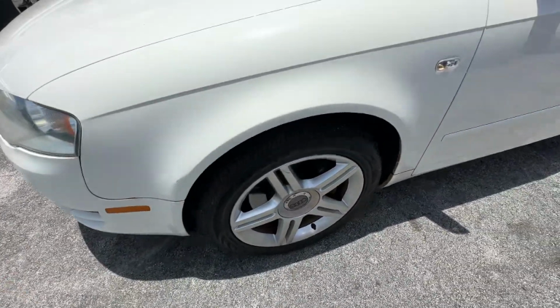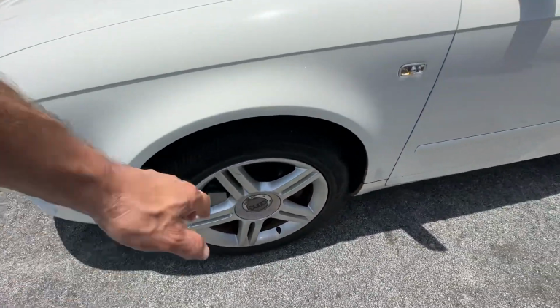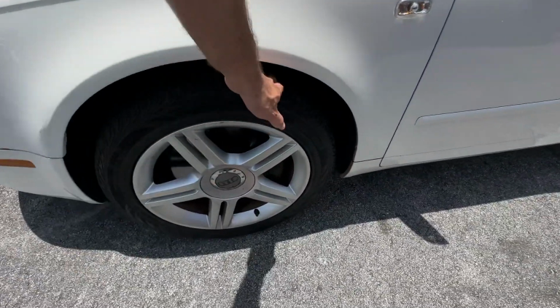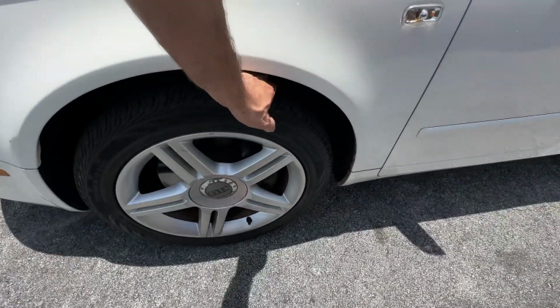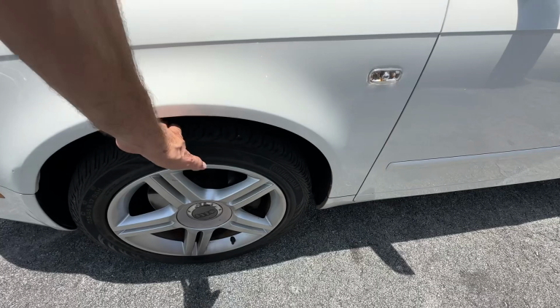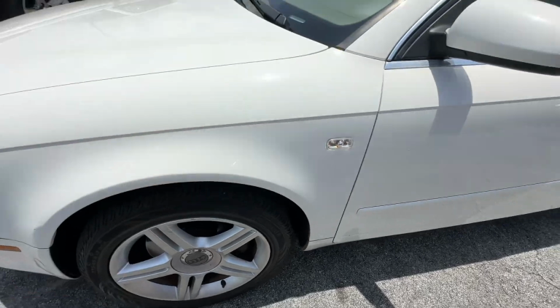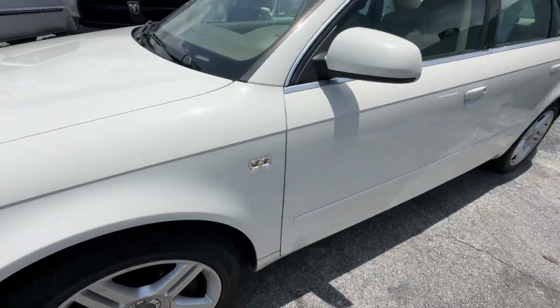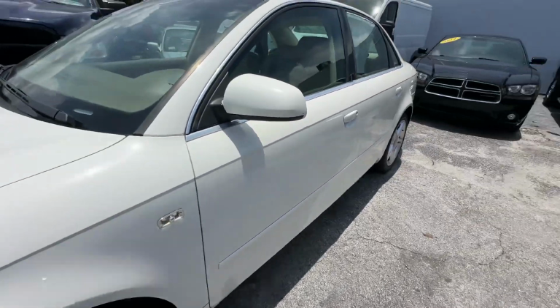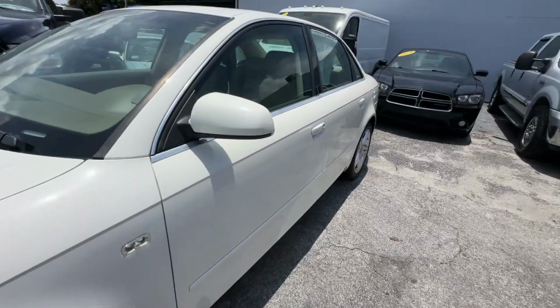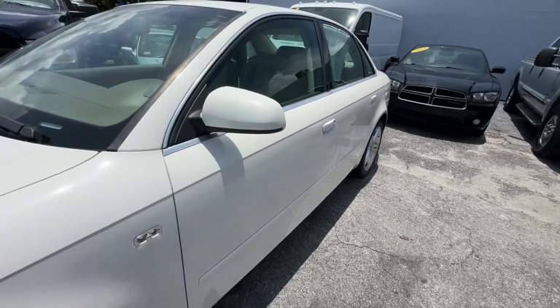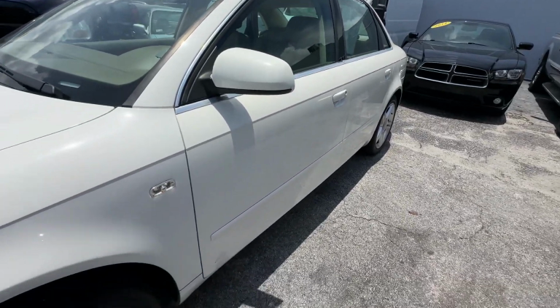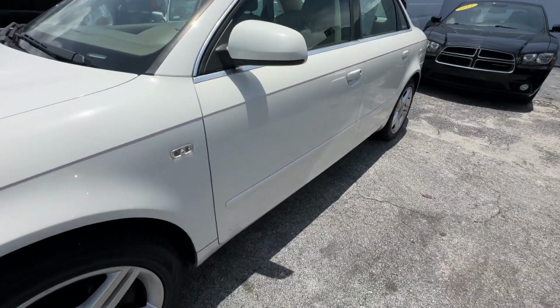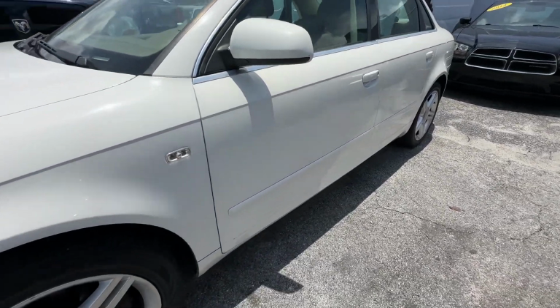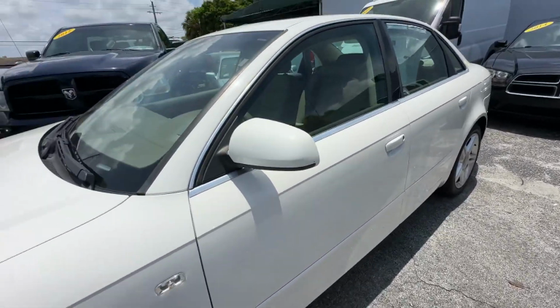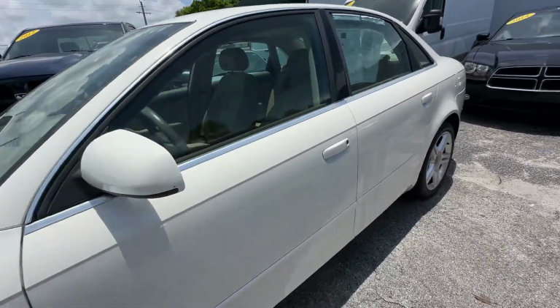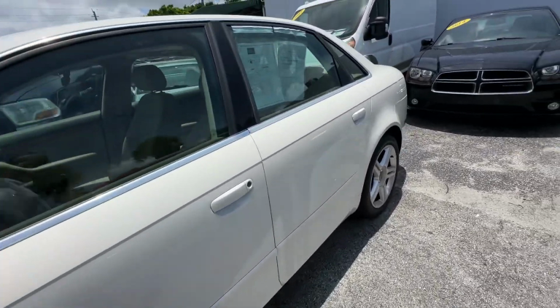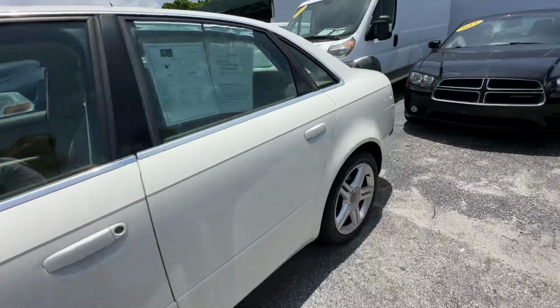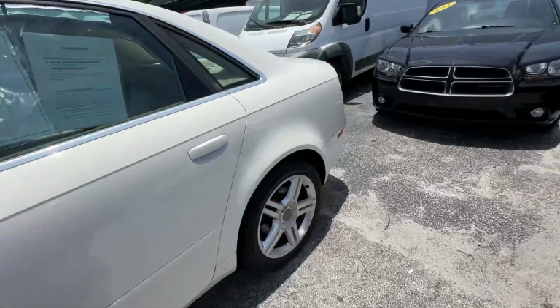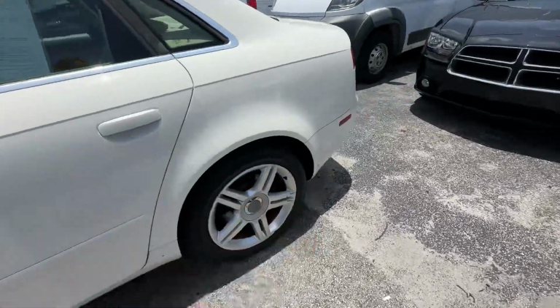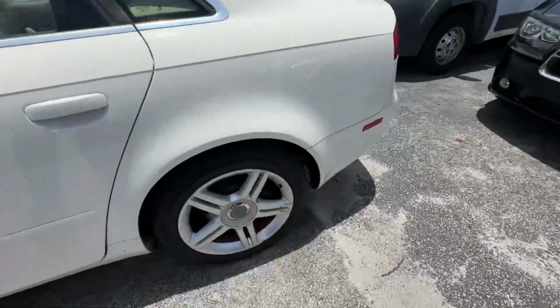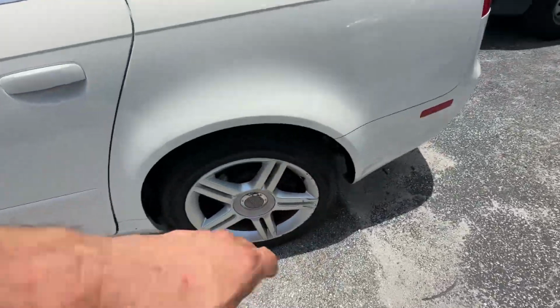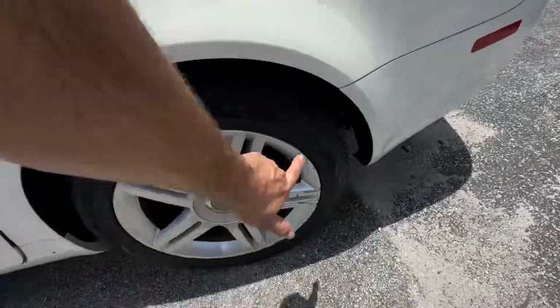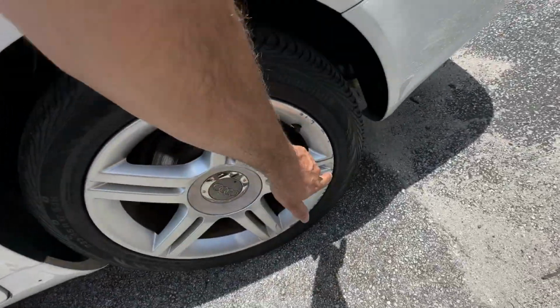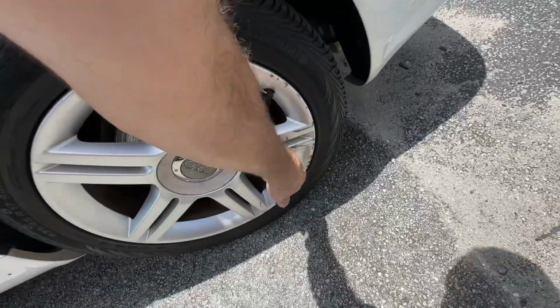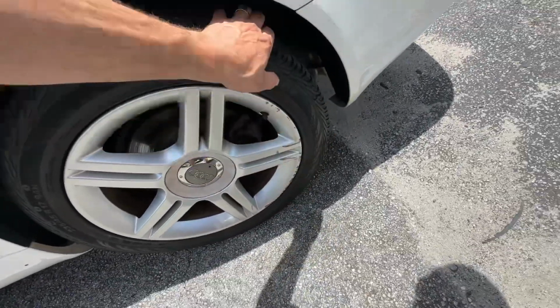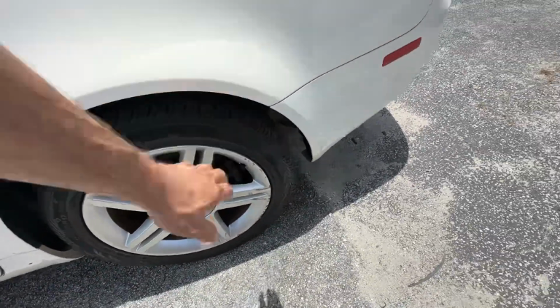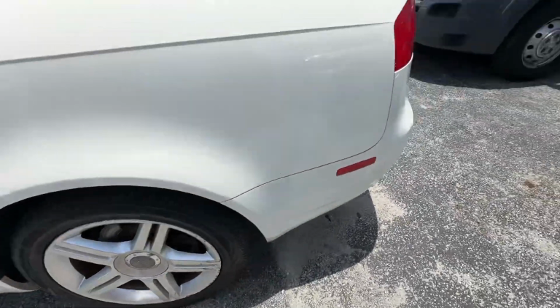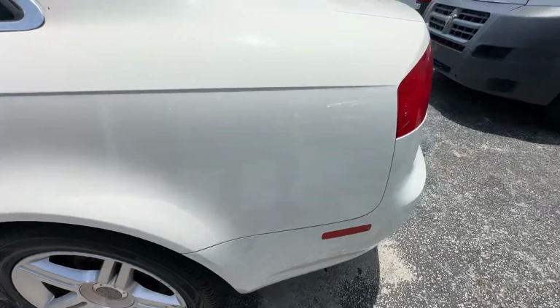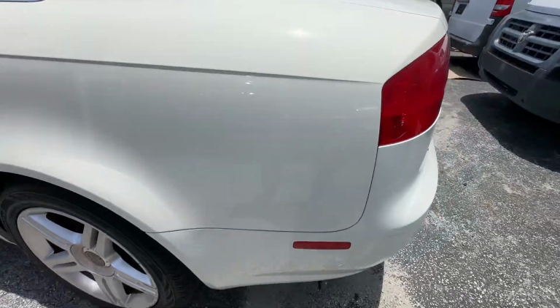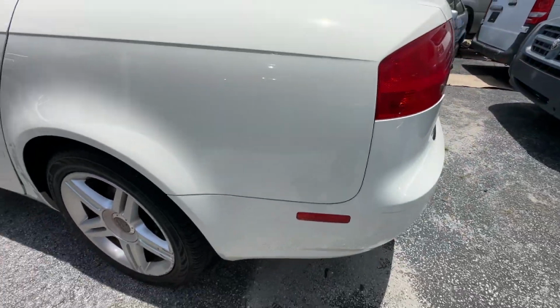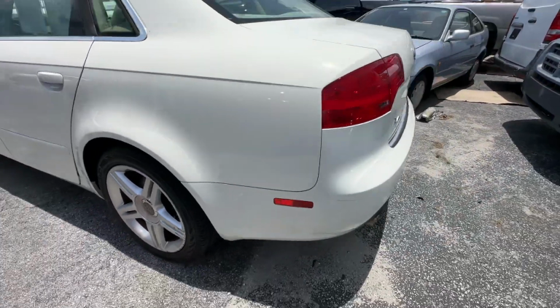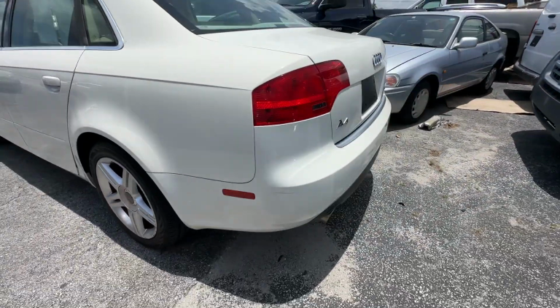Front wheel looks good, no curb rash. Tires are brand new all the way around. Driver's side looks really good with no scratches, dents or dings. Rear wheel looks good — a couple little blemishes here on the wheel but again a nice matching set of tires.